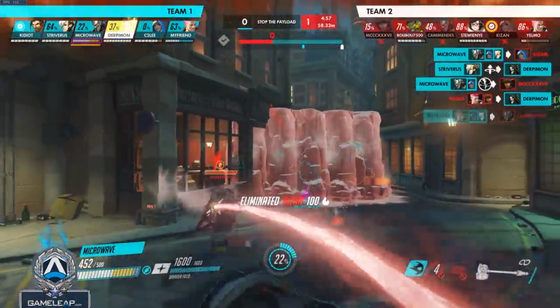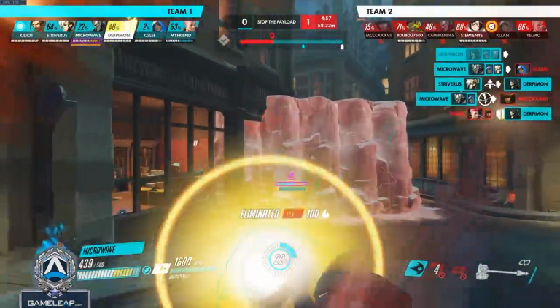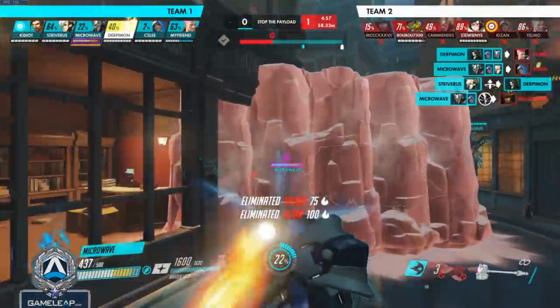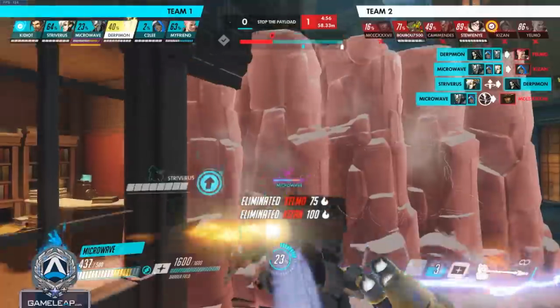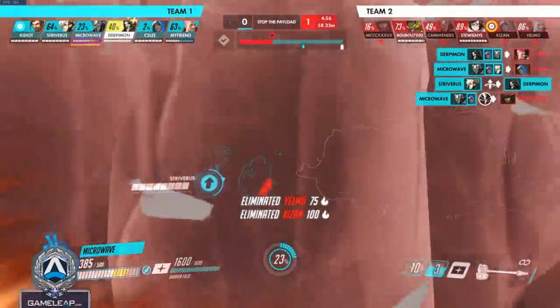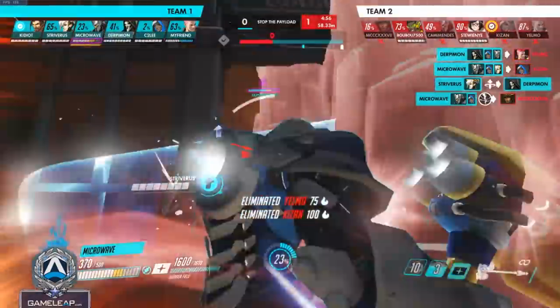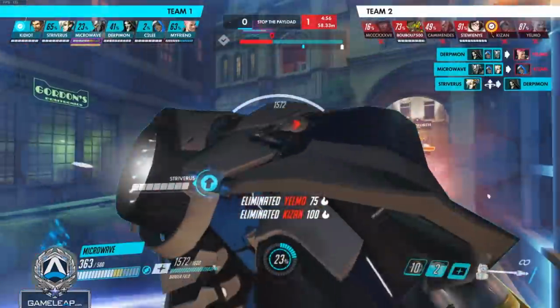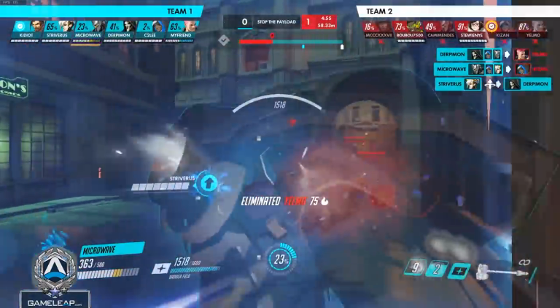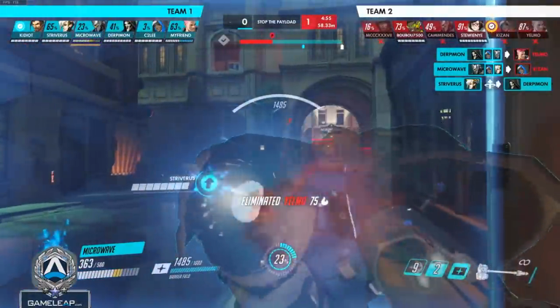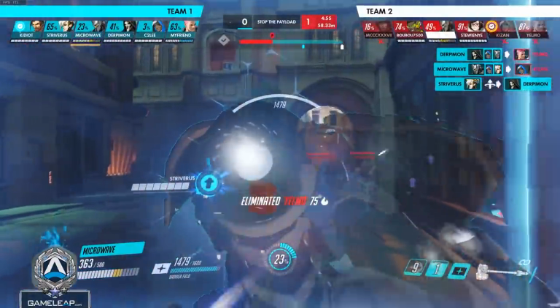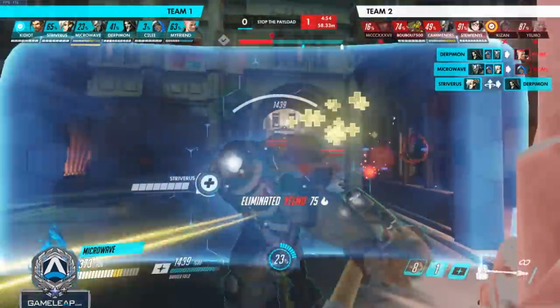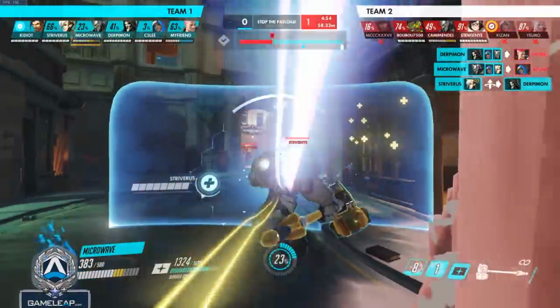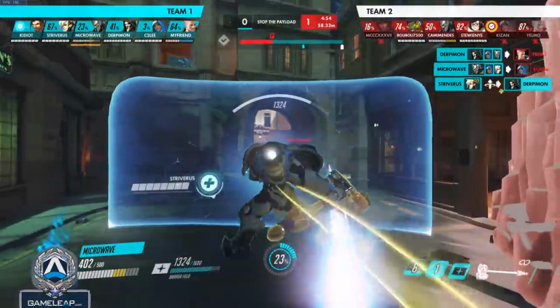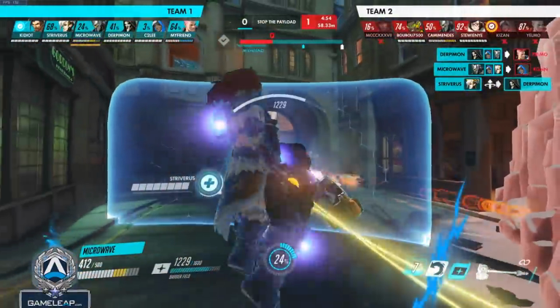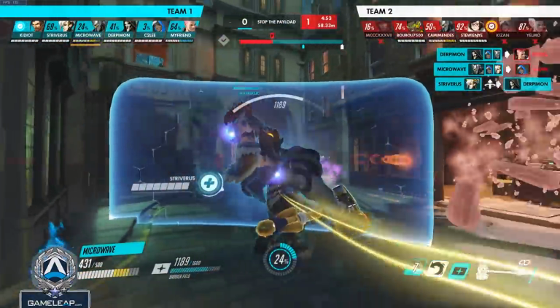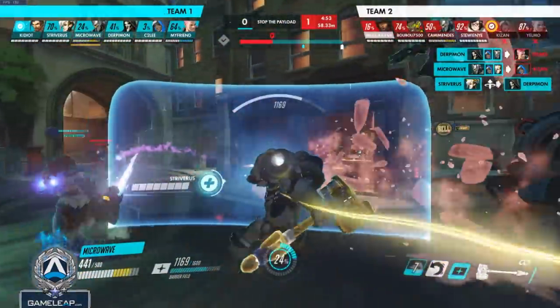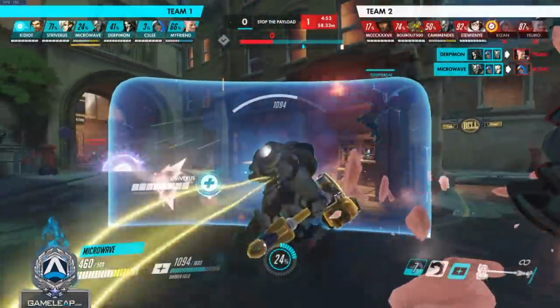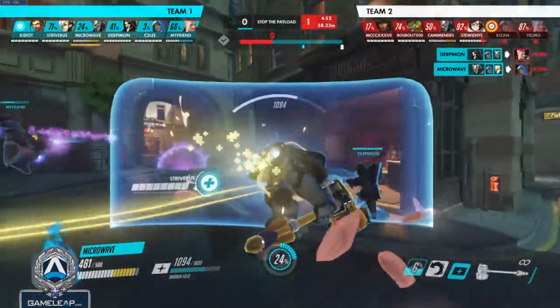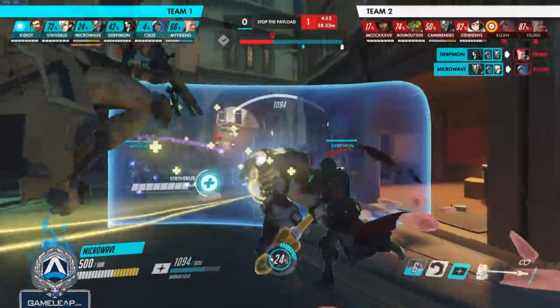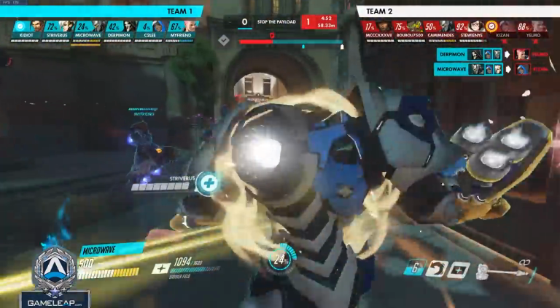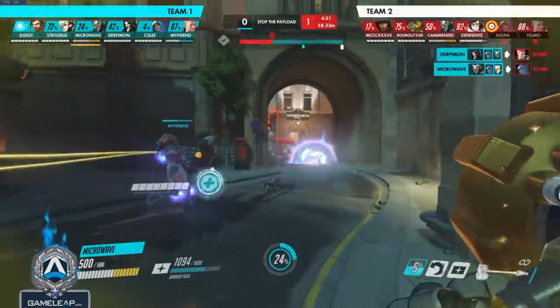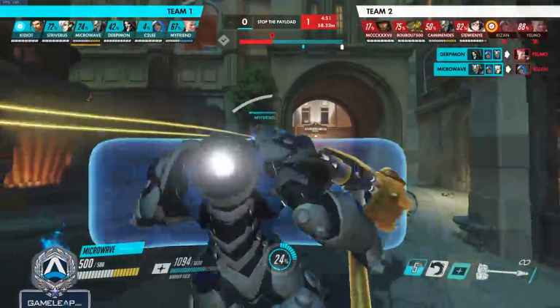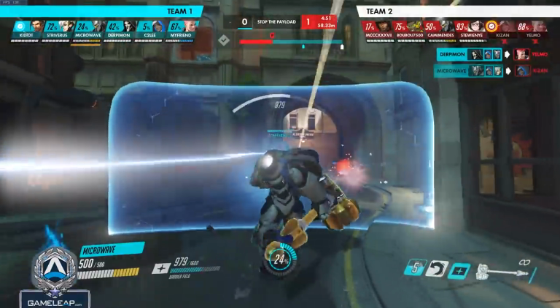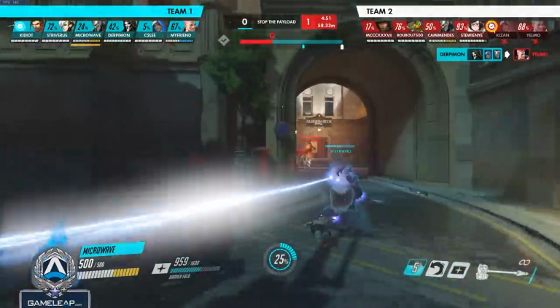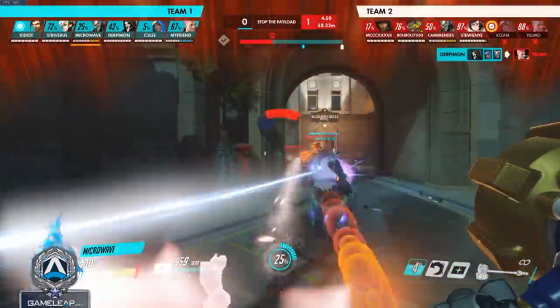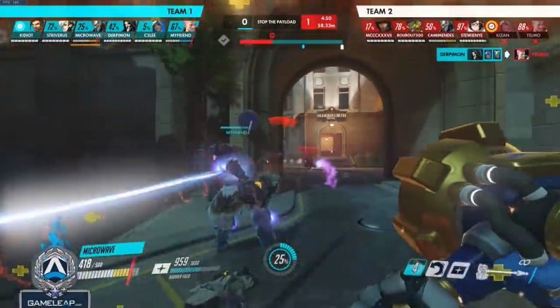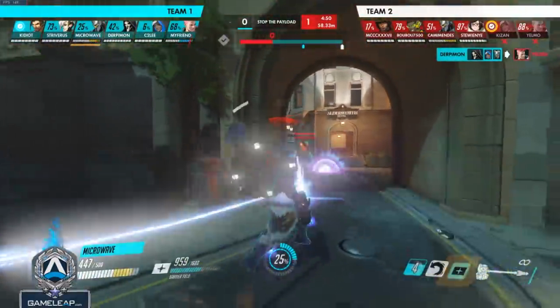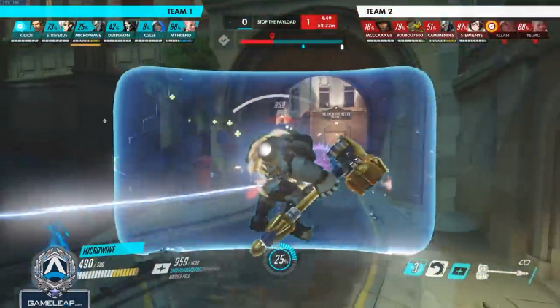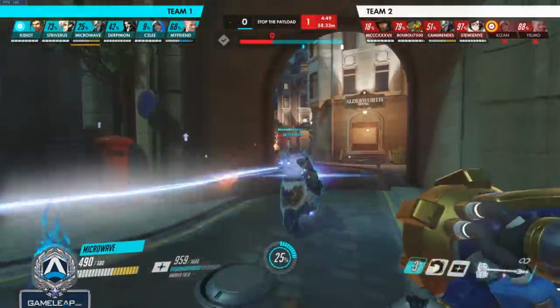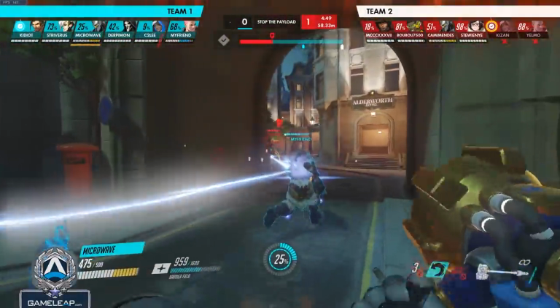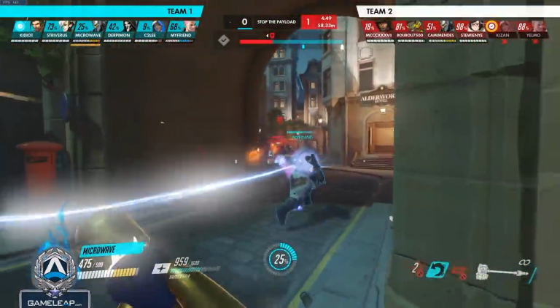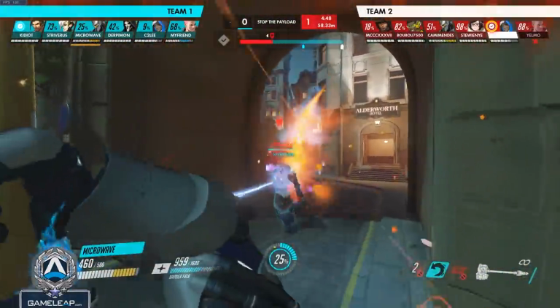Building shatters is really important because the threat of having a shatter allows you to prevent an enemy Reinhardt from being too aggressive into your team and punish them for it.